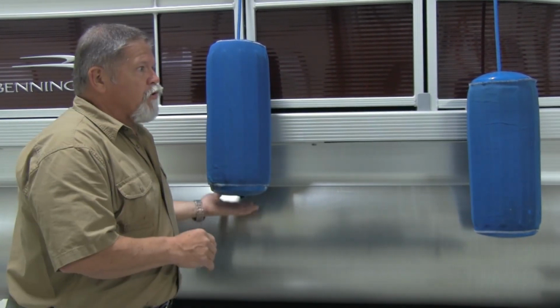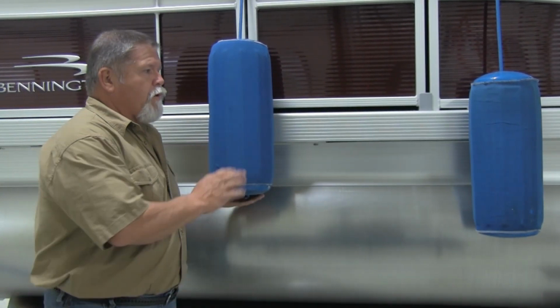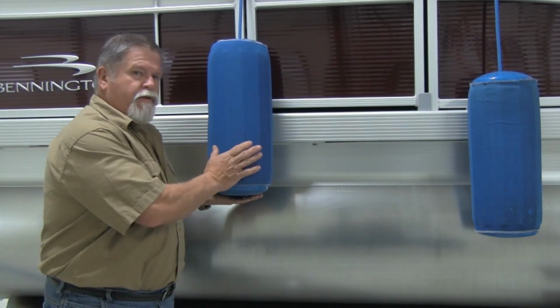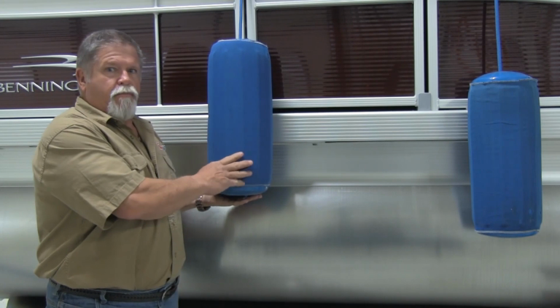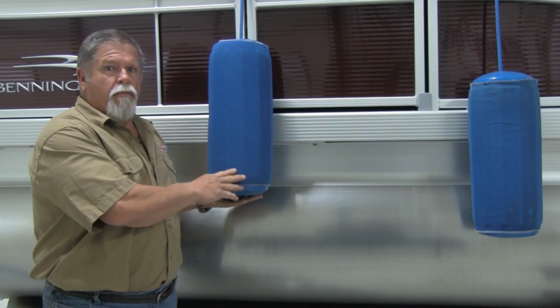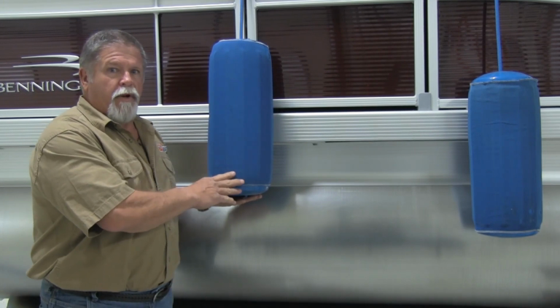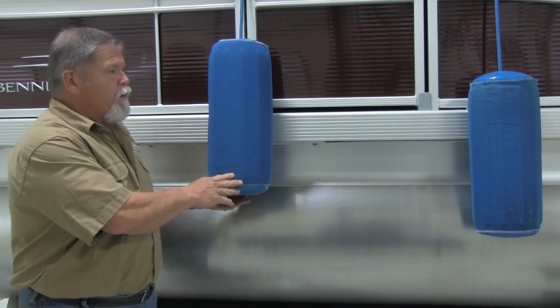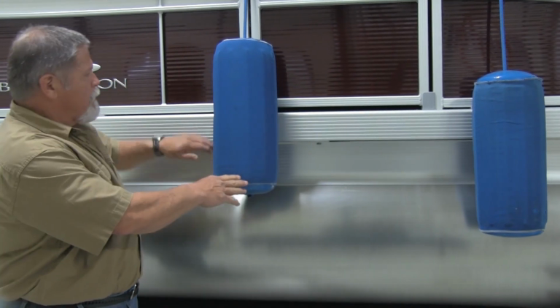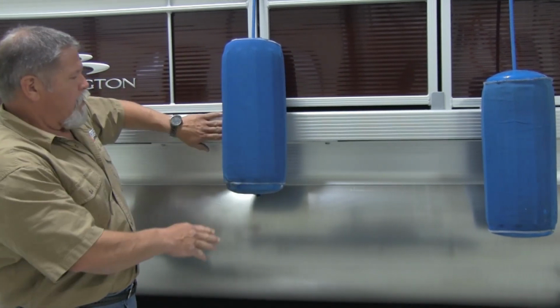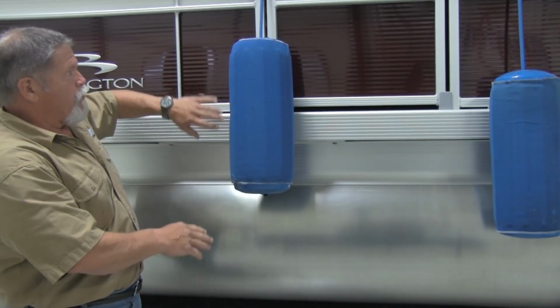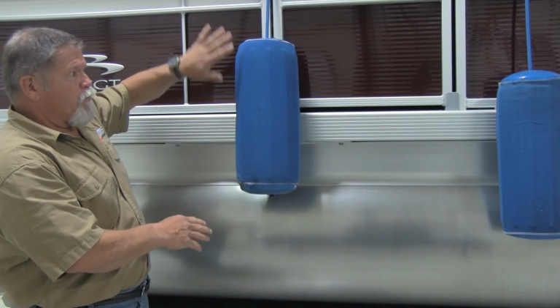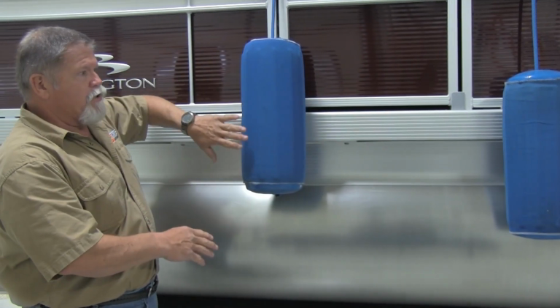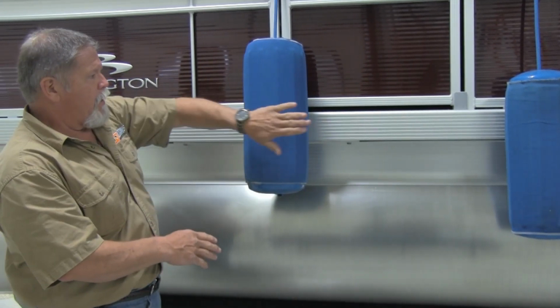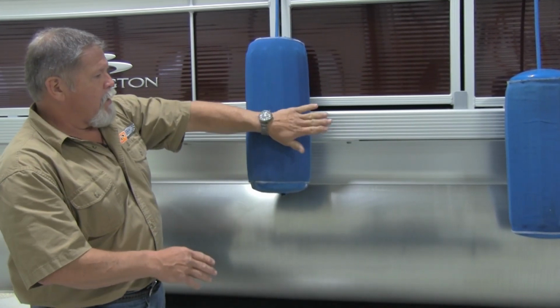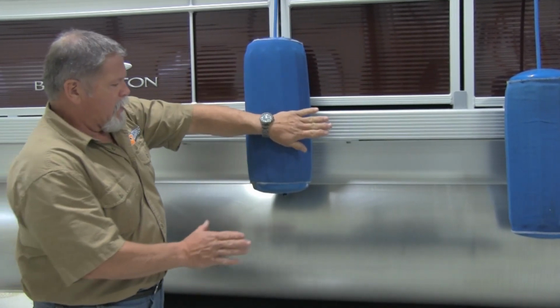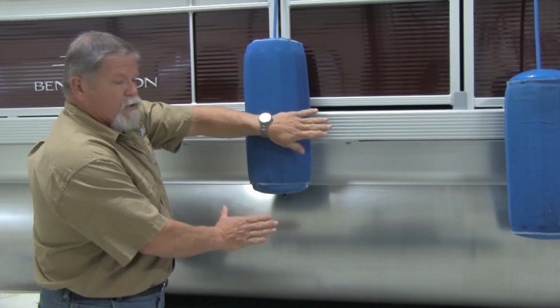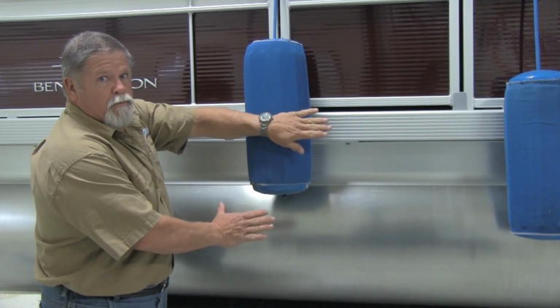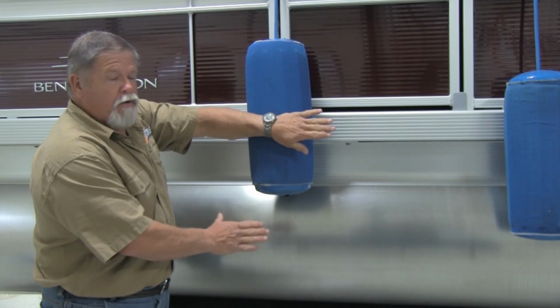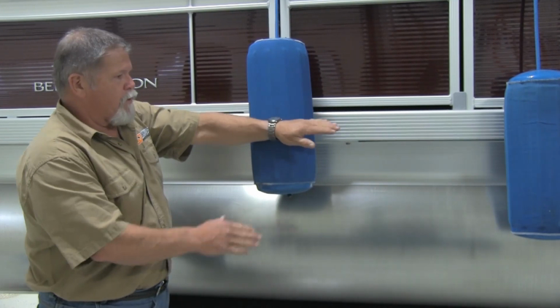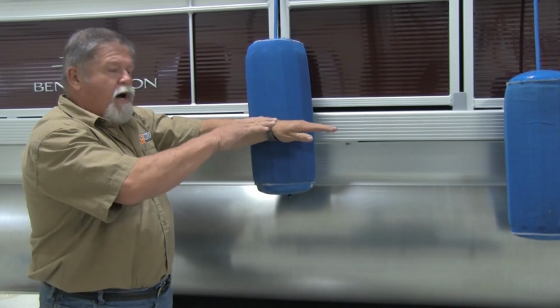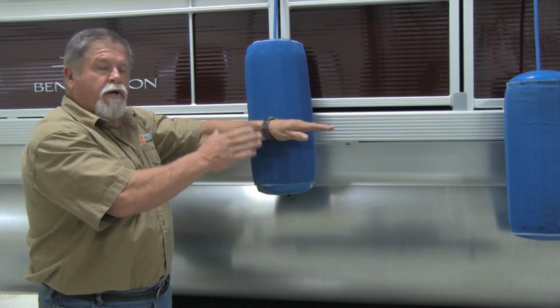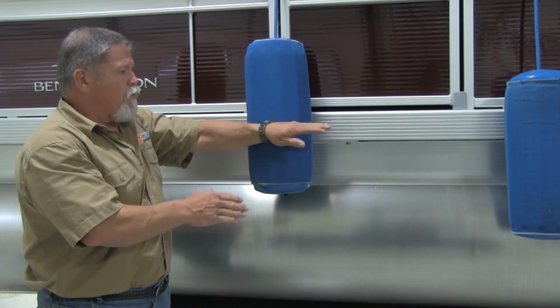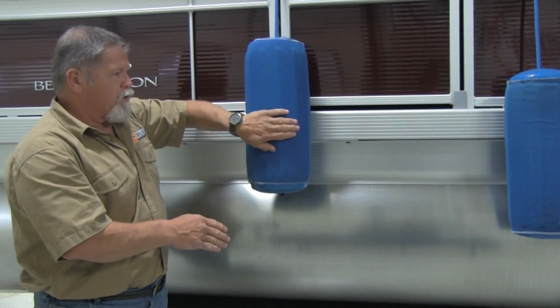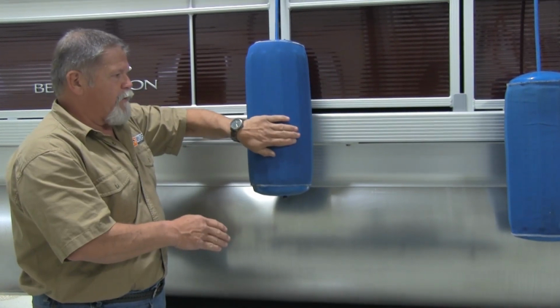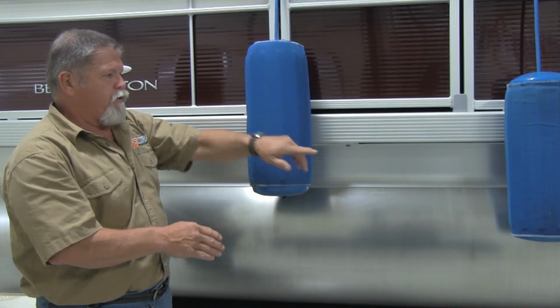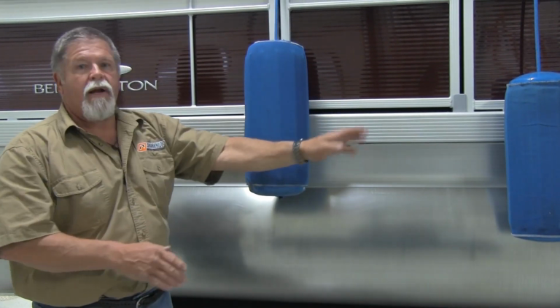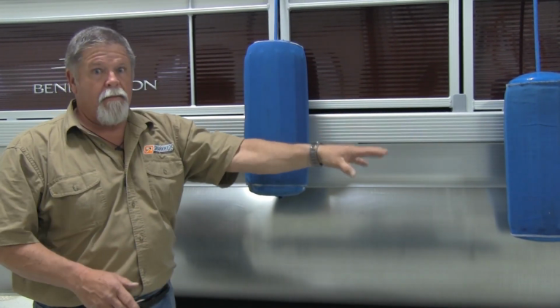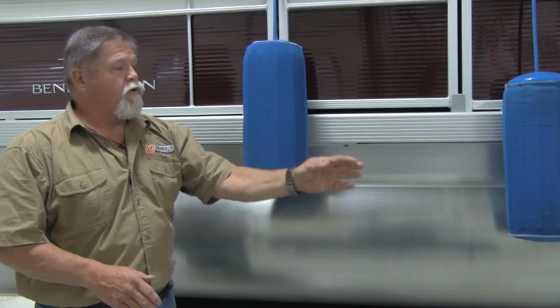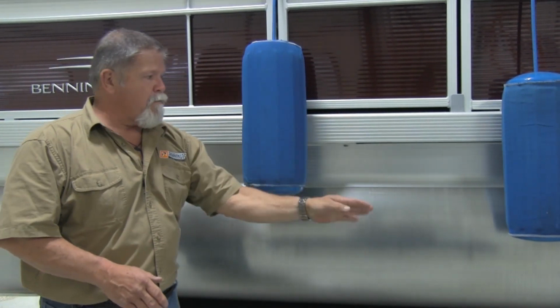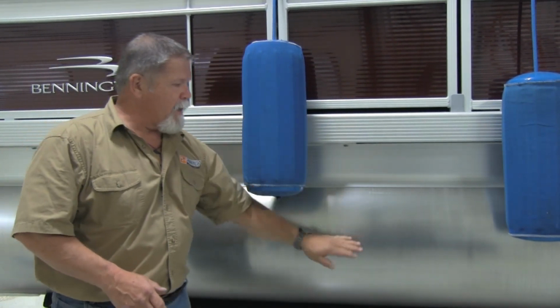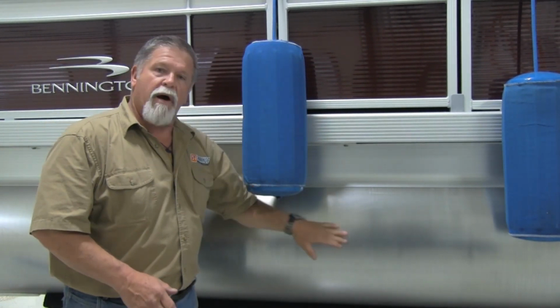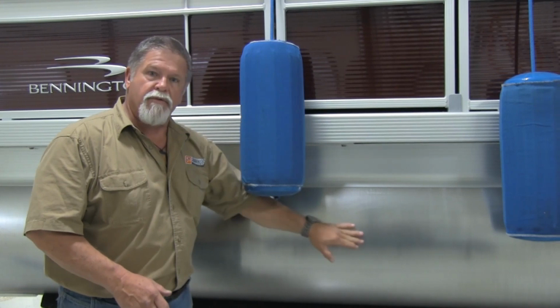This is the proper bumper placement. You're gonna get plenty of protection. Nothing can get to those pontoons — docks, other boats — this is sufficient. Do not hang them to where they bang against the pontoons.